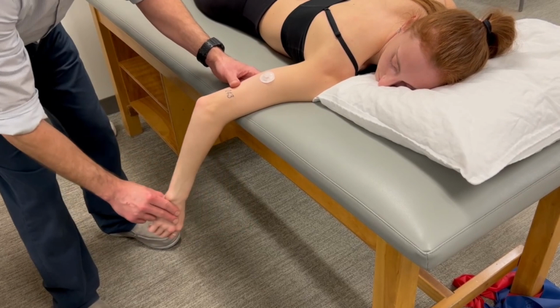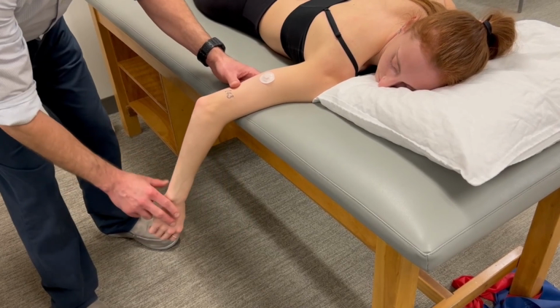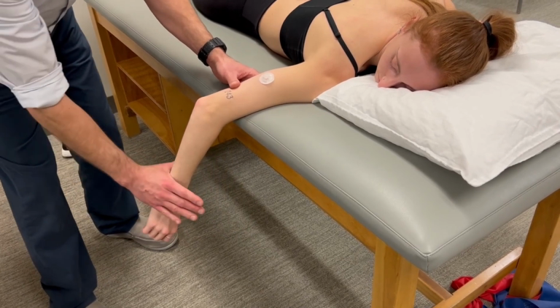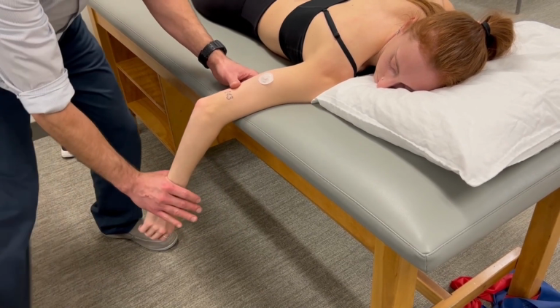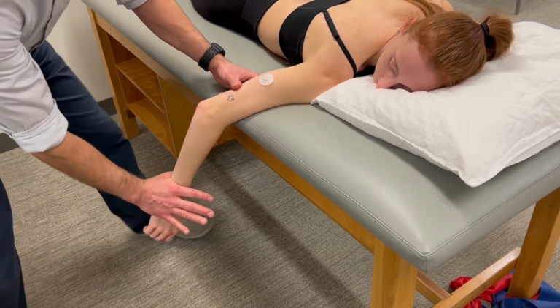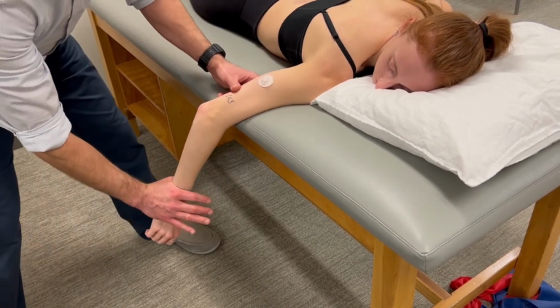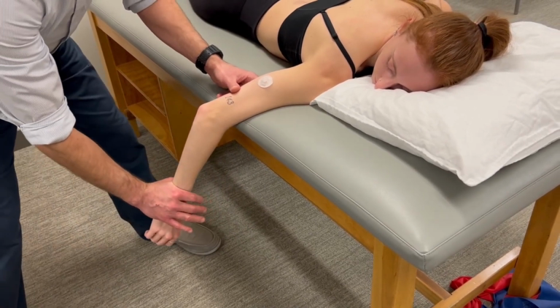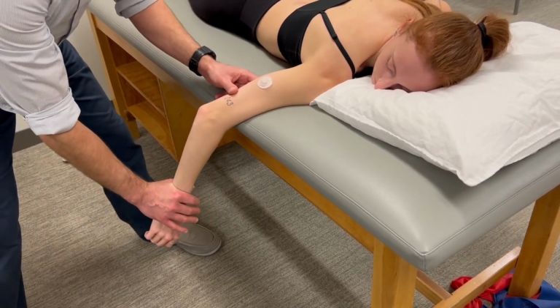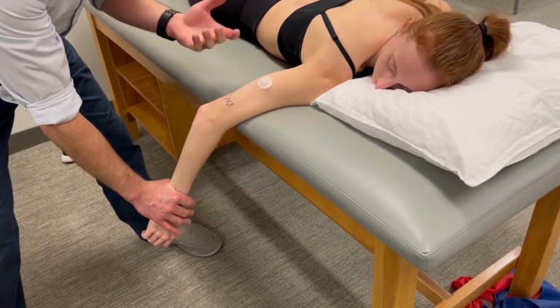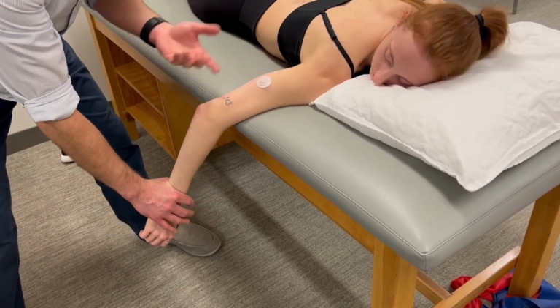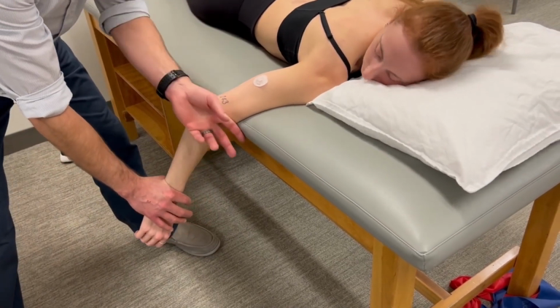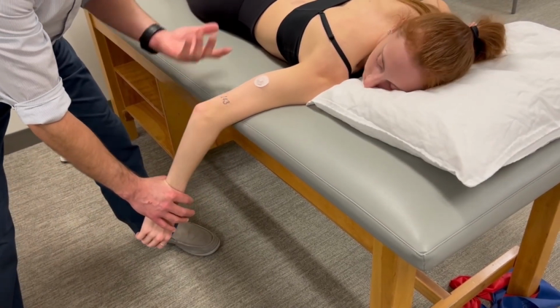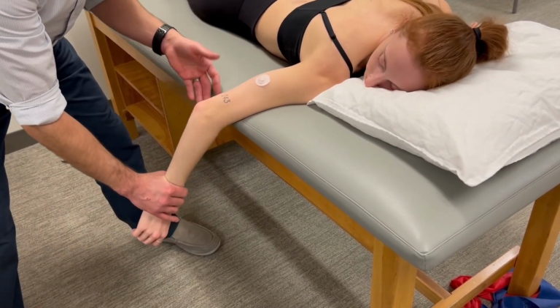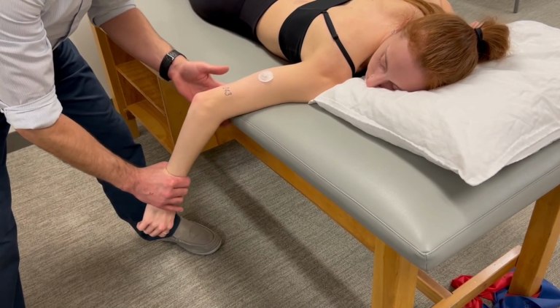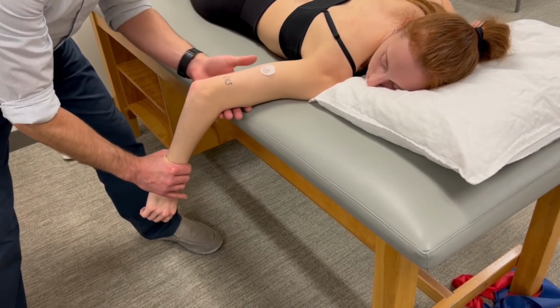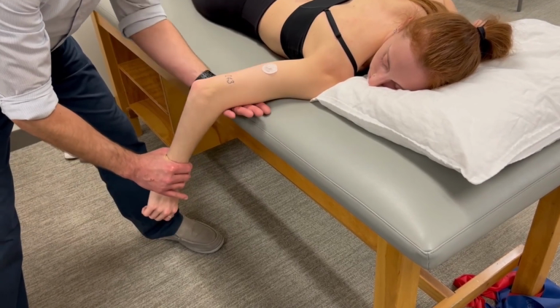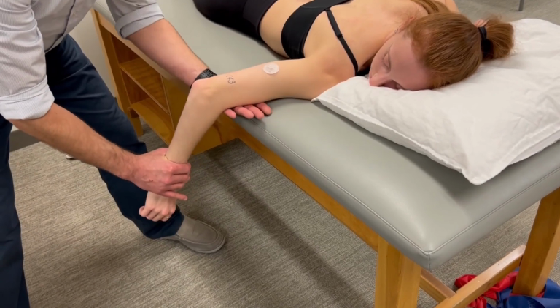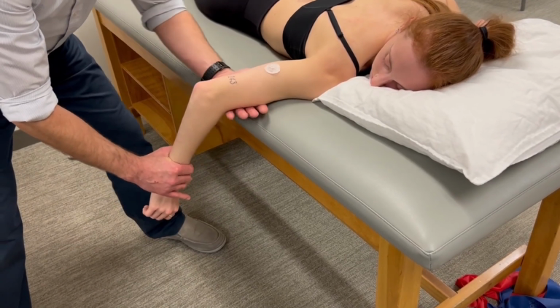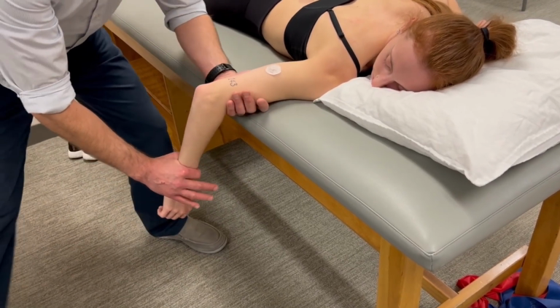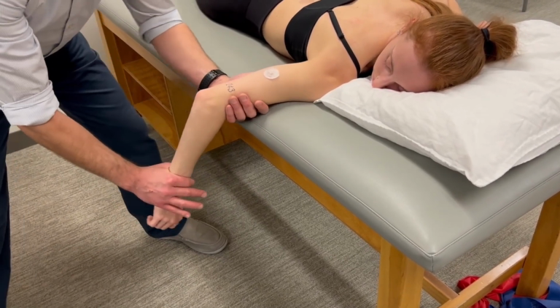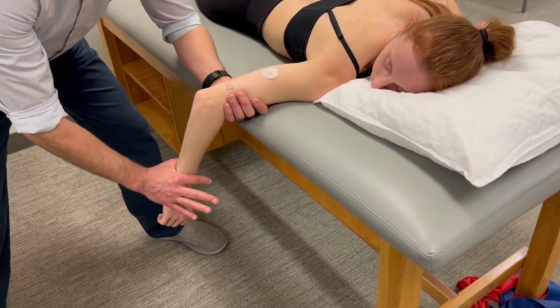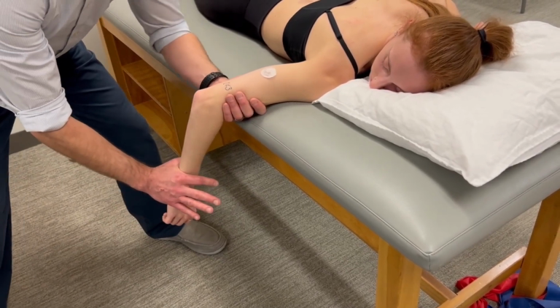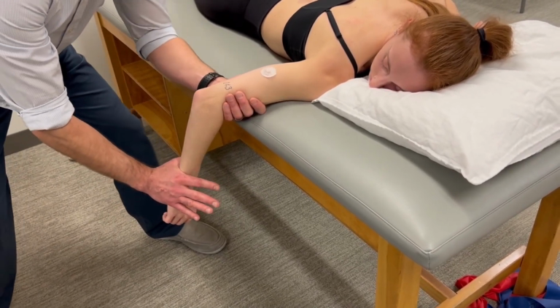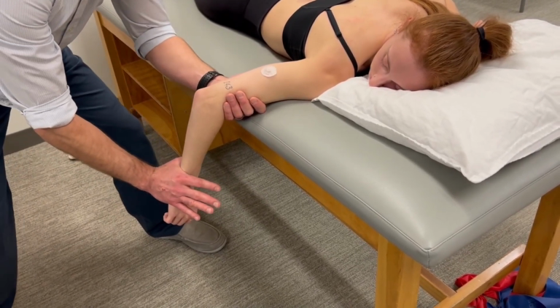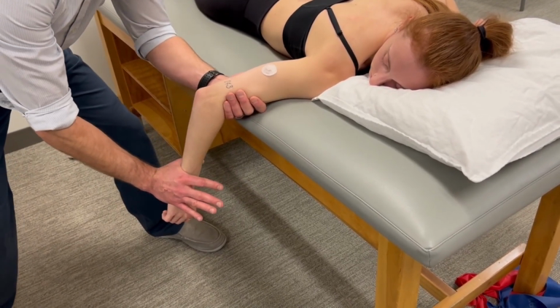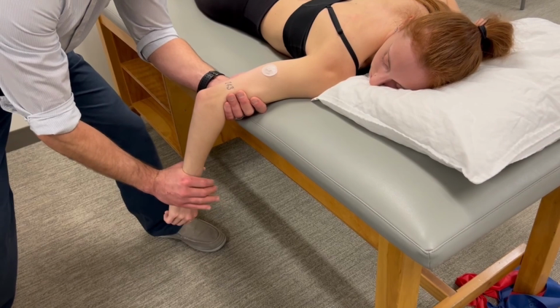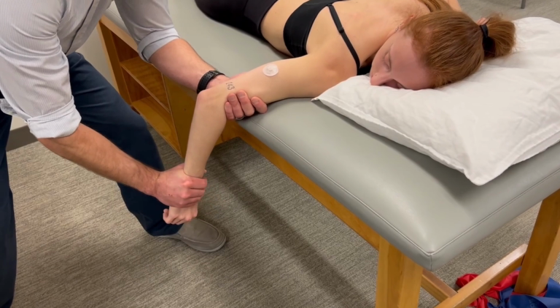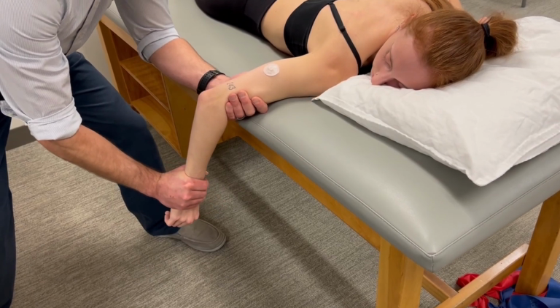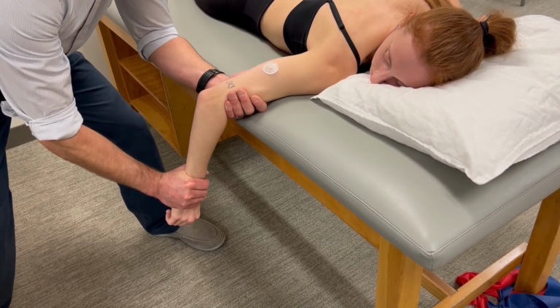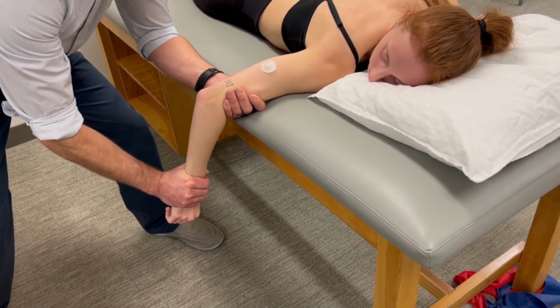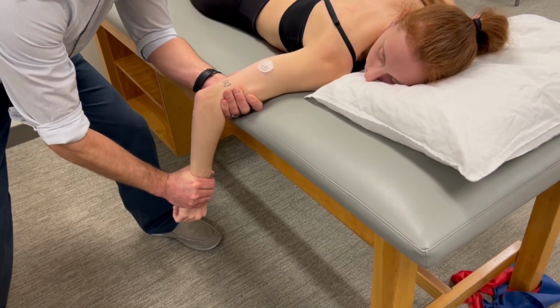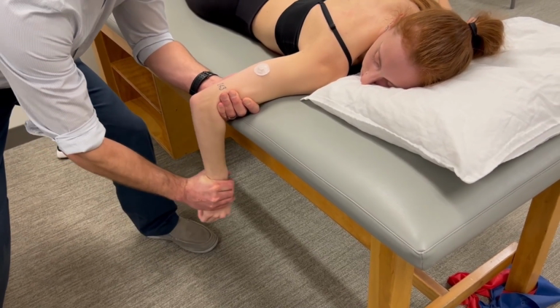My force is going to be just proximal to the elbow. In this position, the table helps to create a stabilization counterforce, but I'll still put my hand there. Hold it right there. Hold.